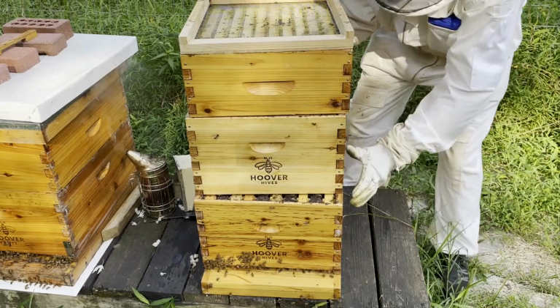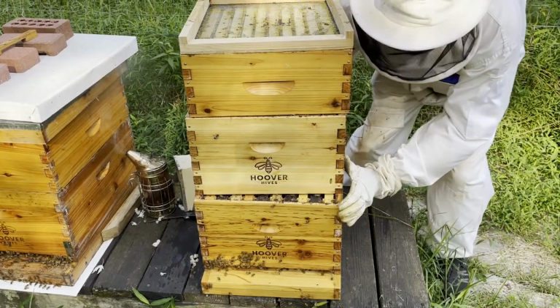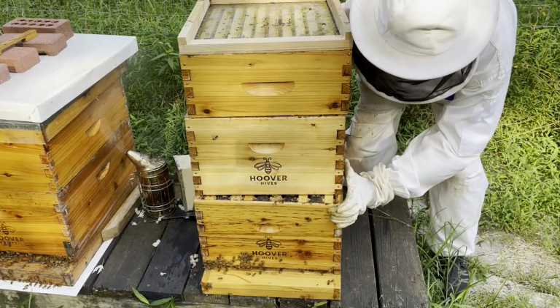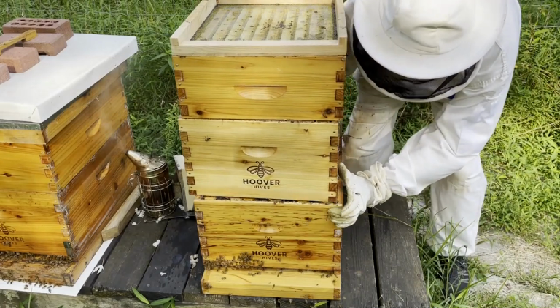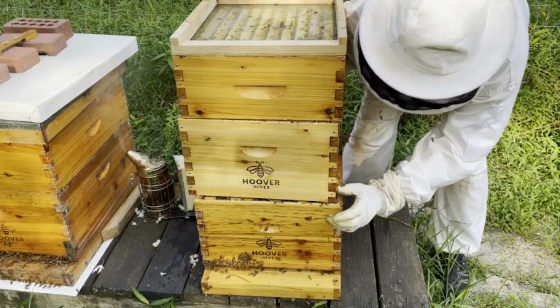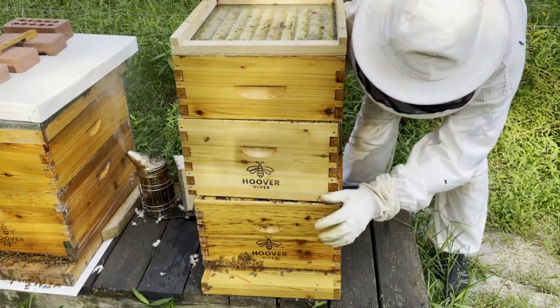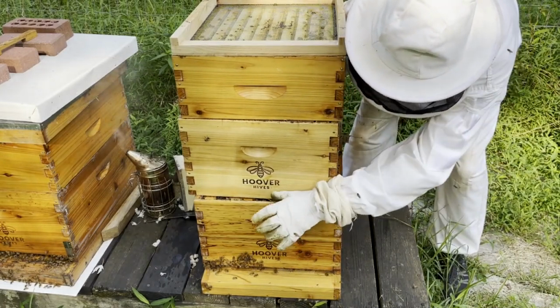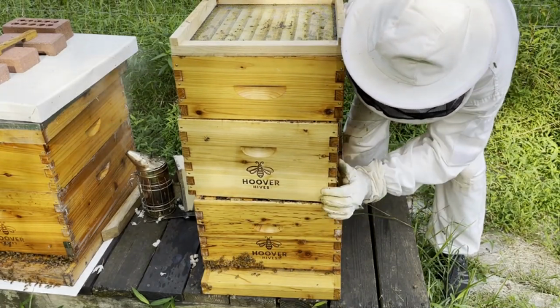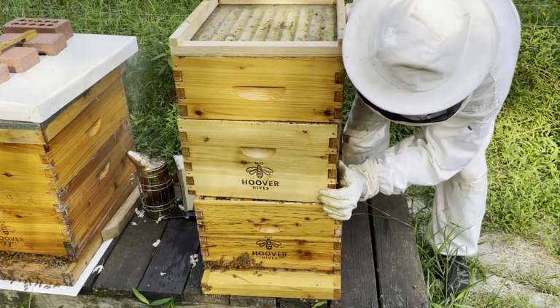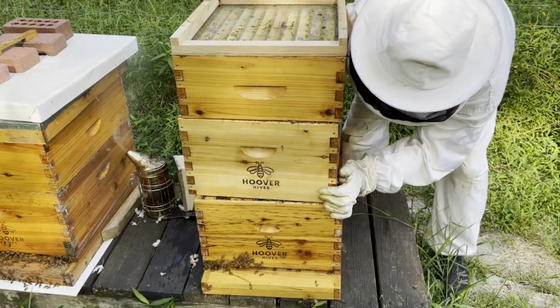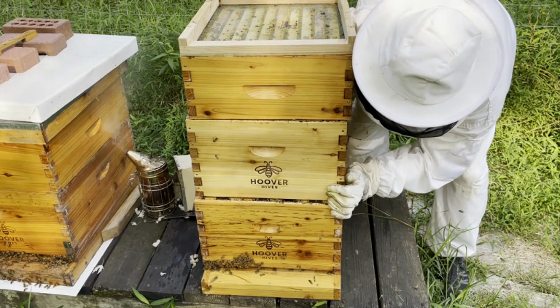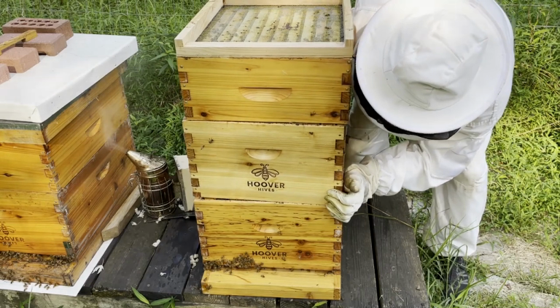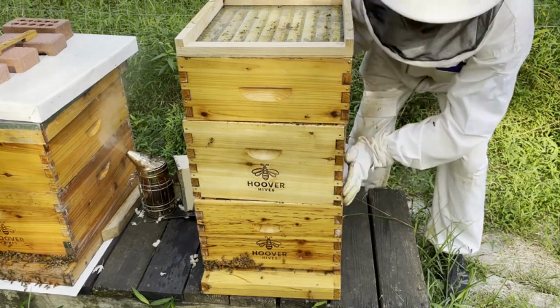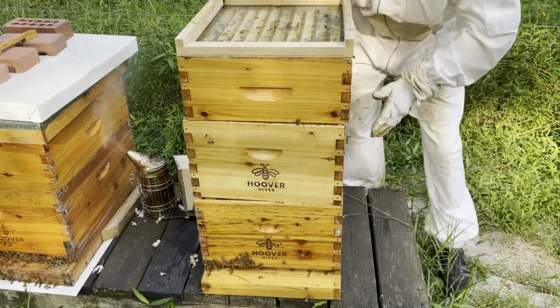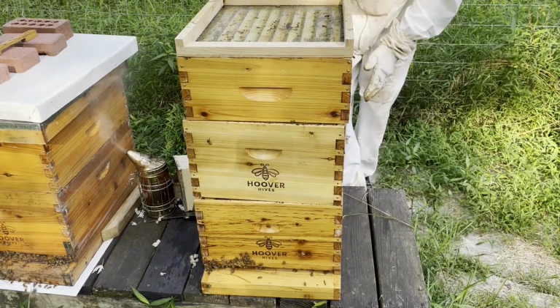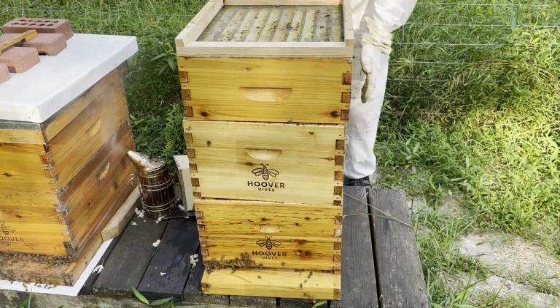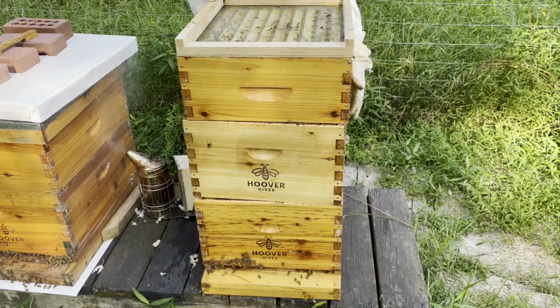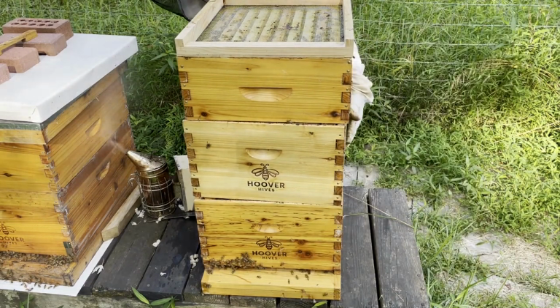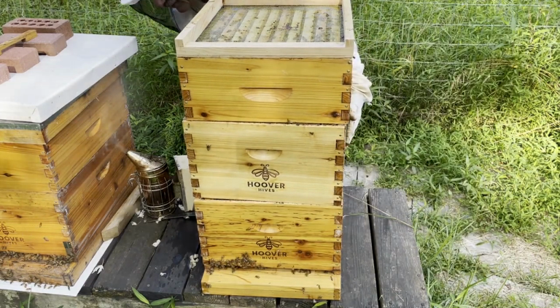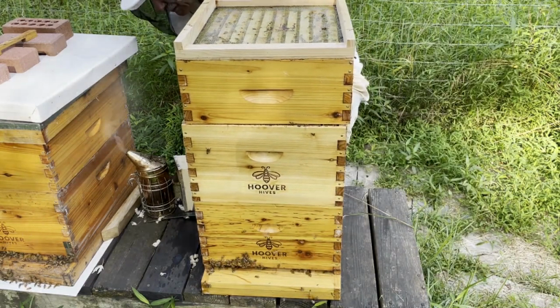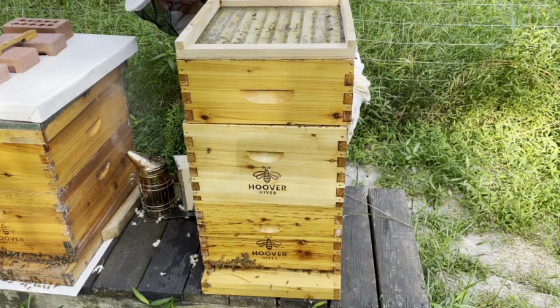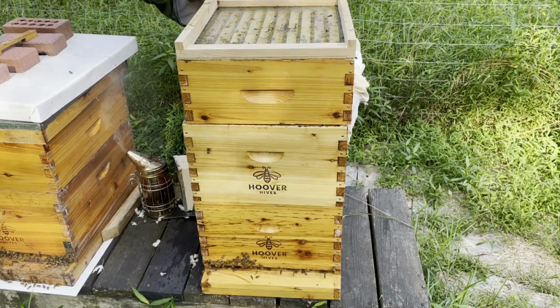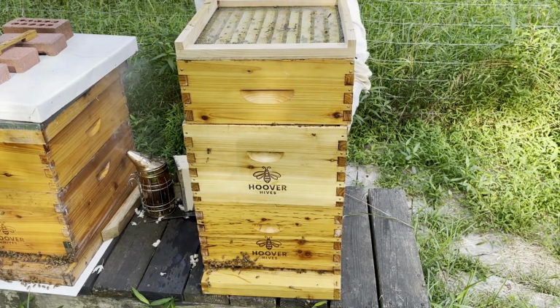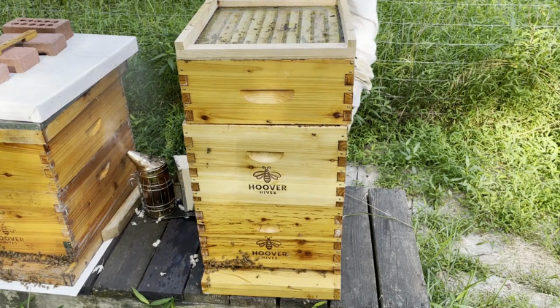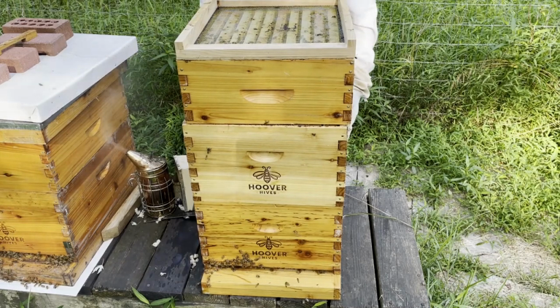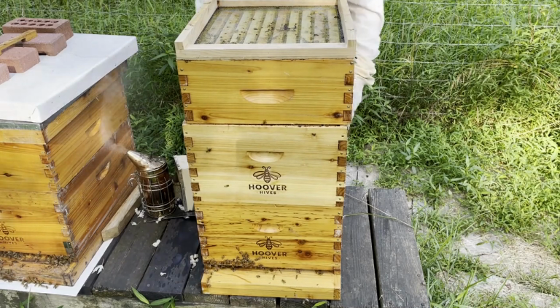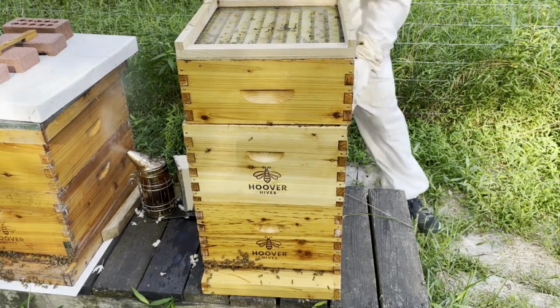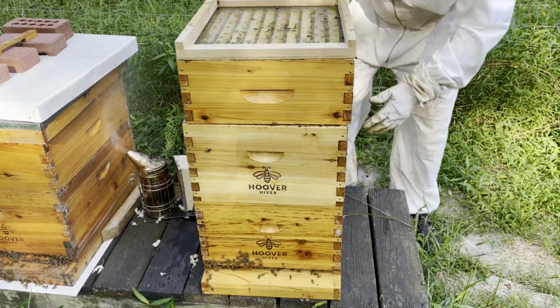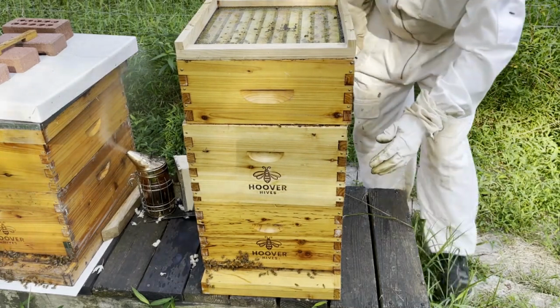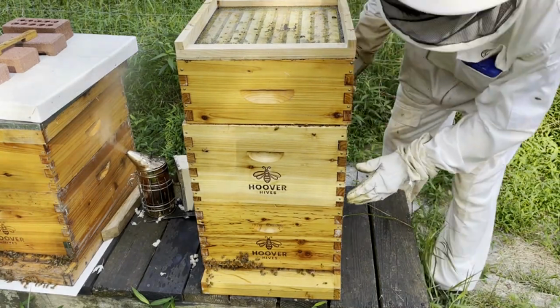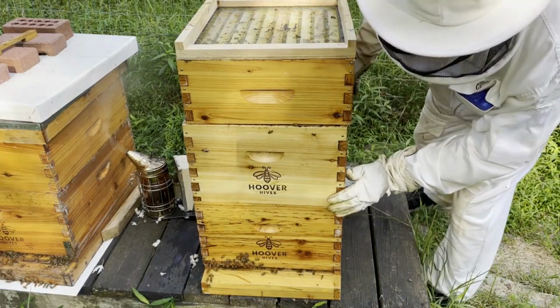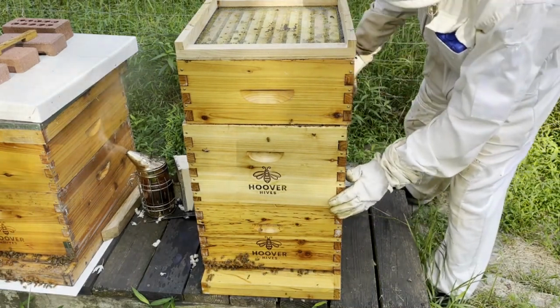Don't want any squishies. I'm not here to squish any of you — I am here to give you a little relief. Now at least you have some breathing room.